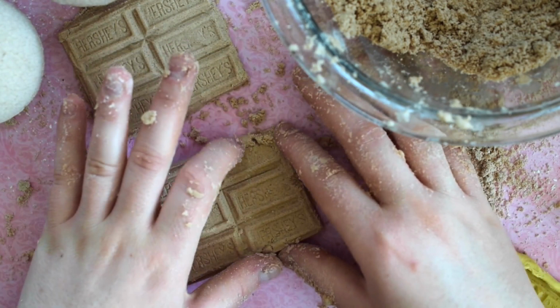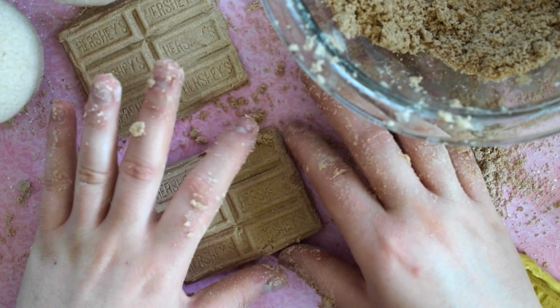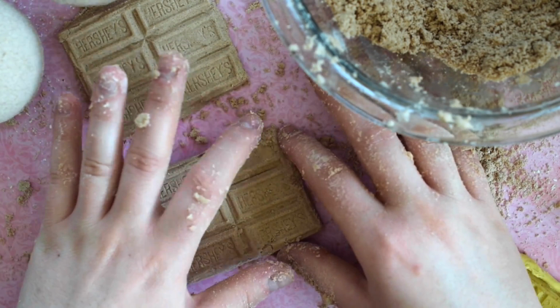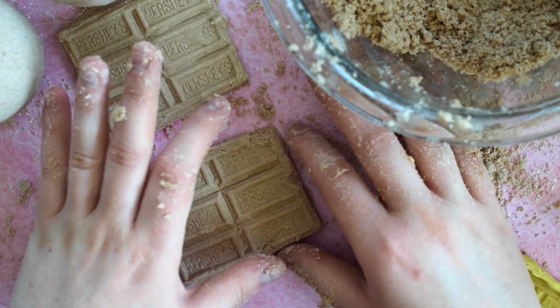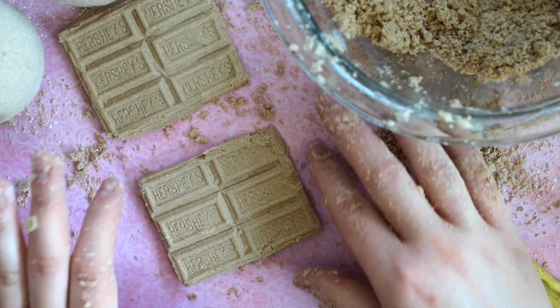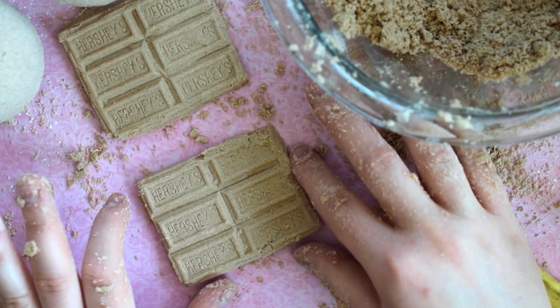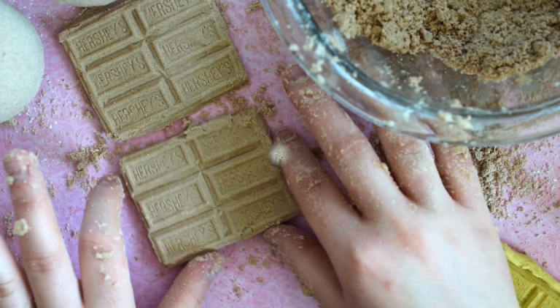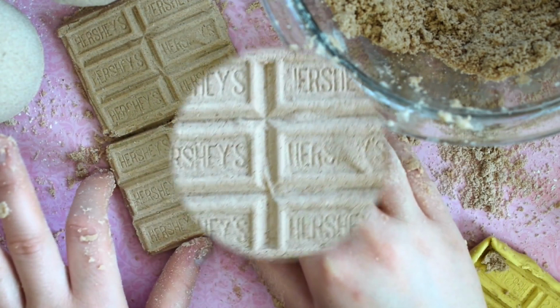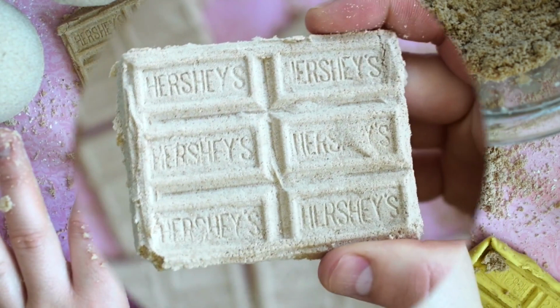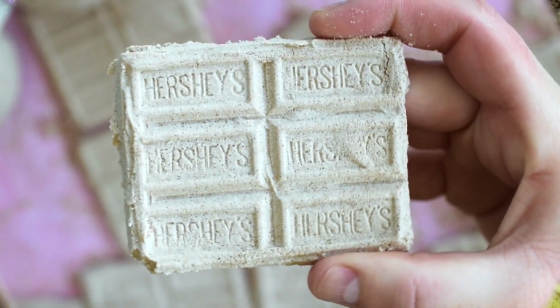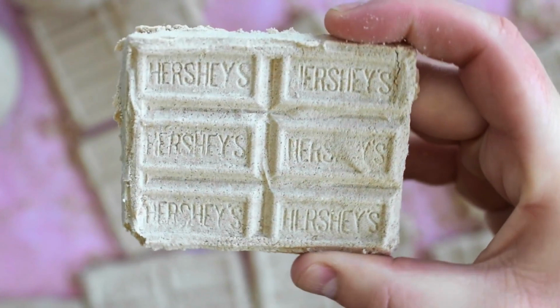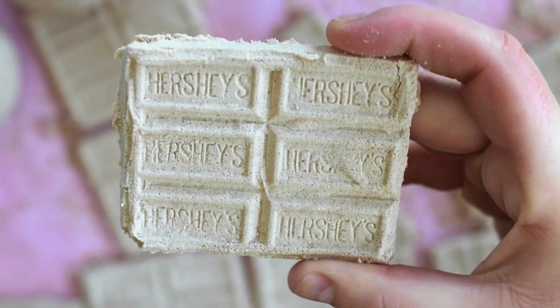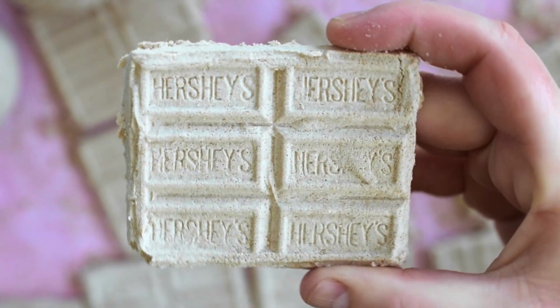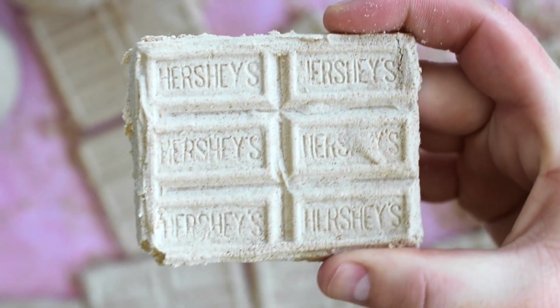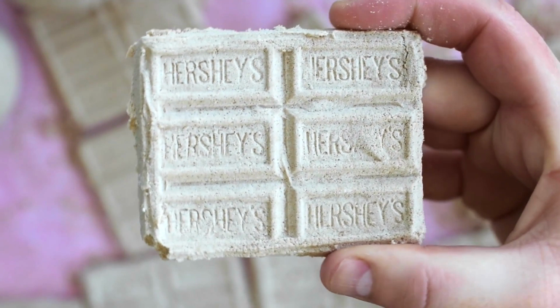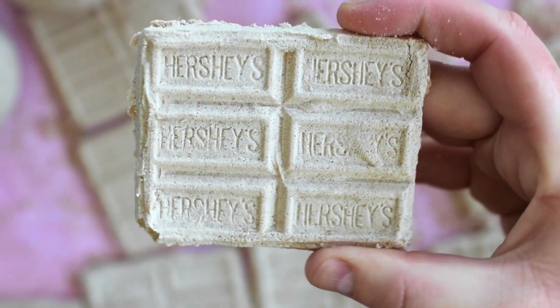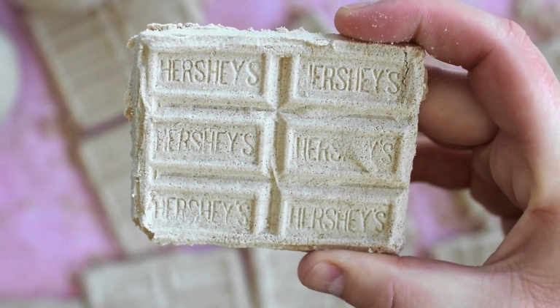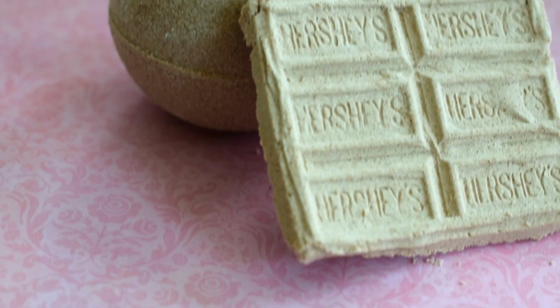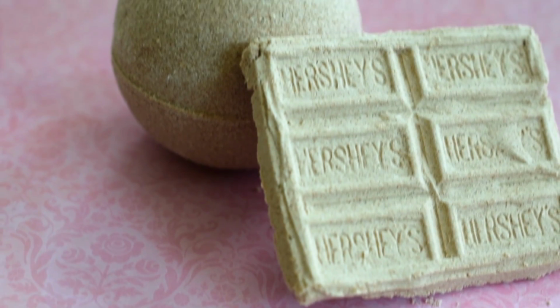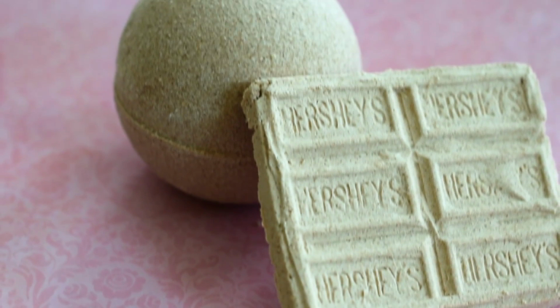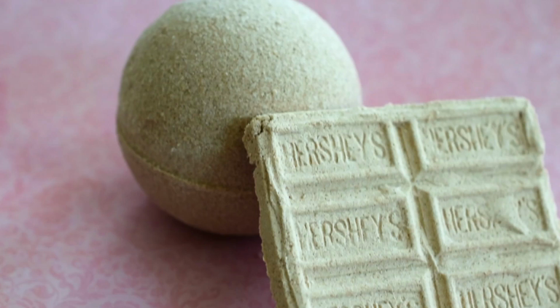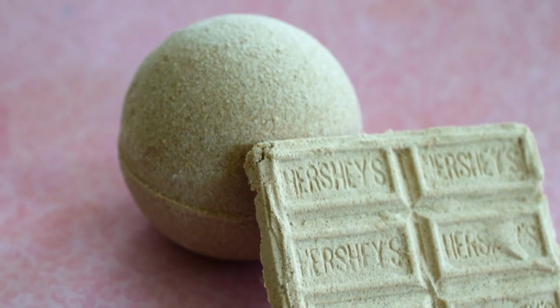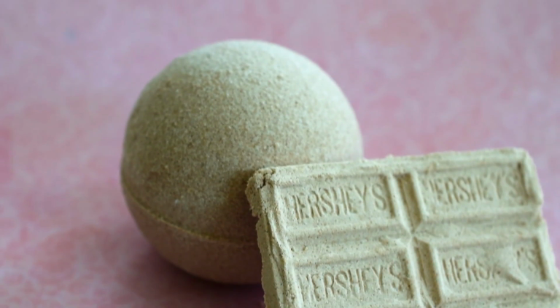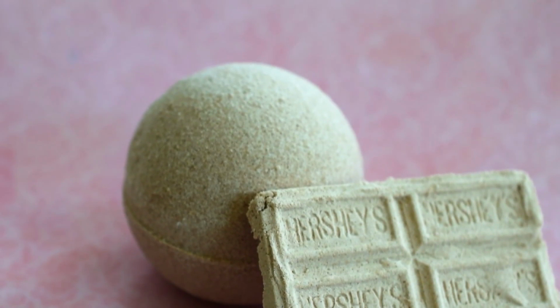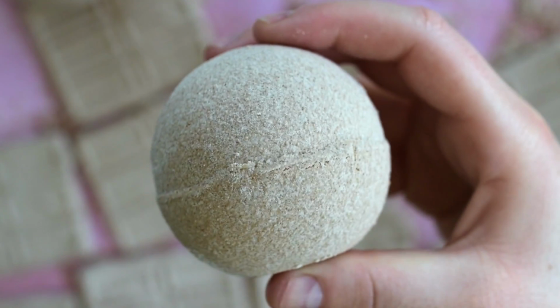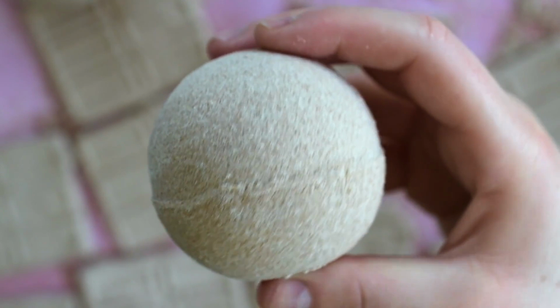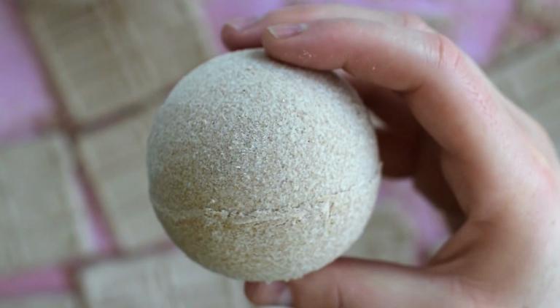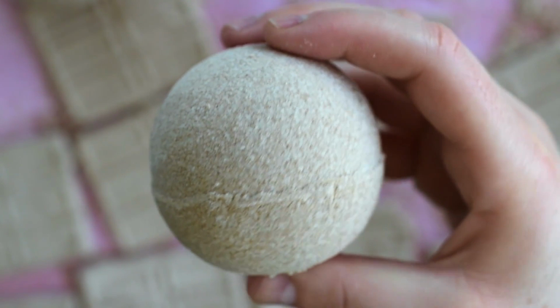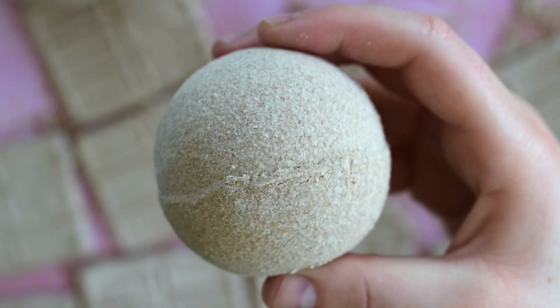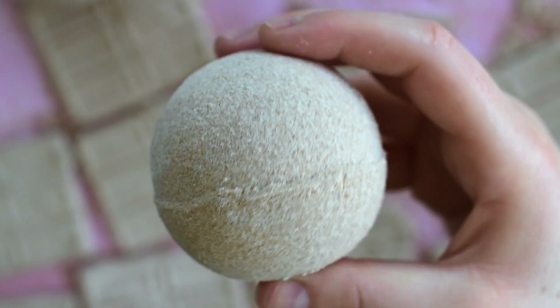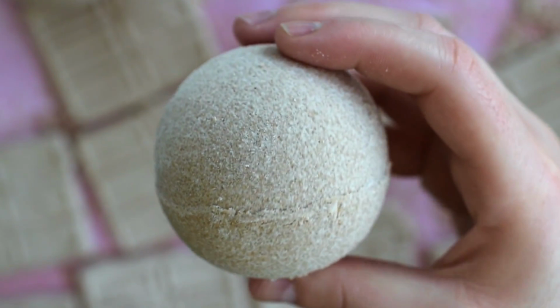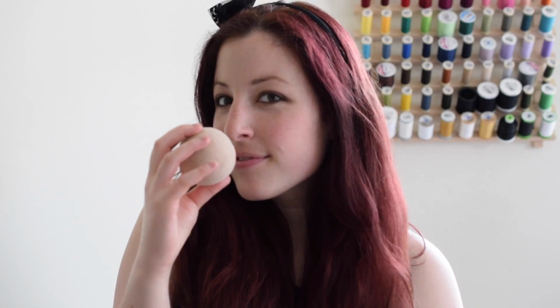And since these chocolate bar fizzies are small, you can throw a few of them into your bath for a nice hot chocolate-esque soak. I will say, already these bath bombs smell amazing.